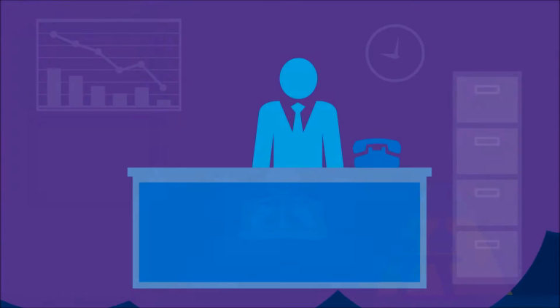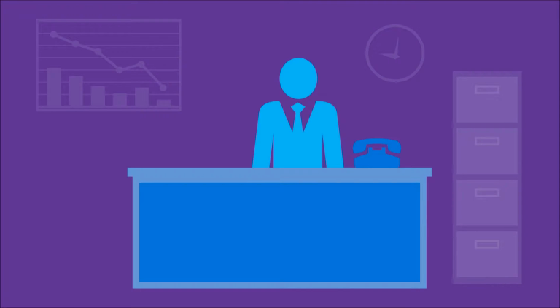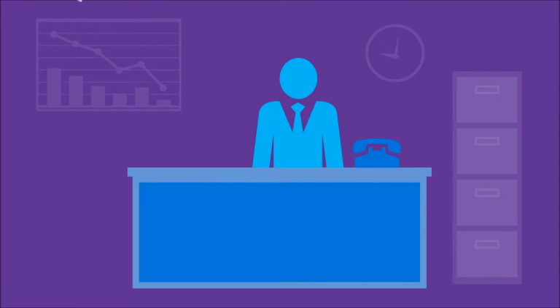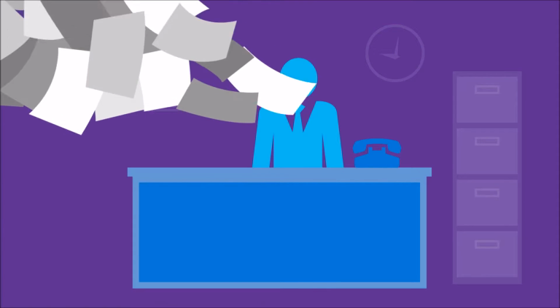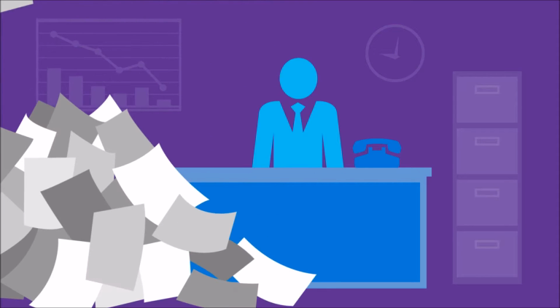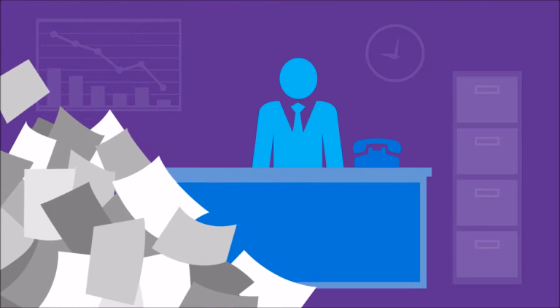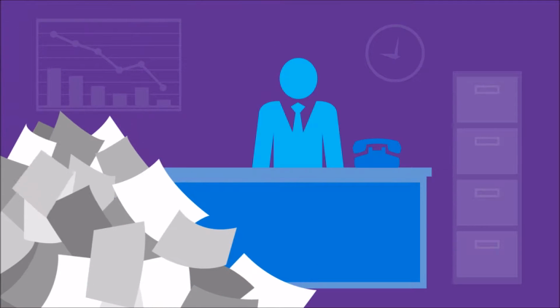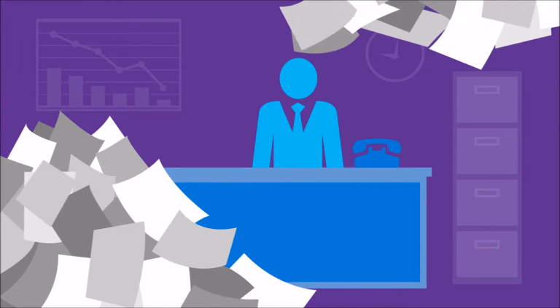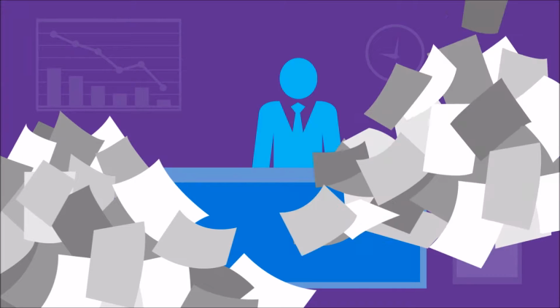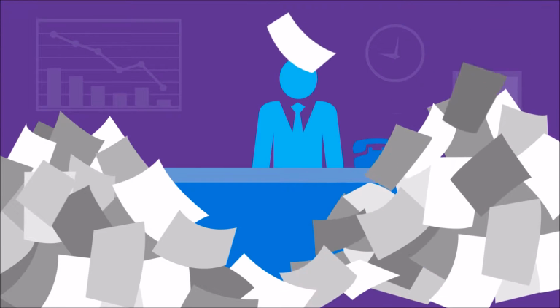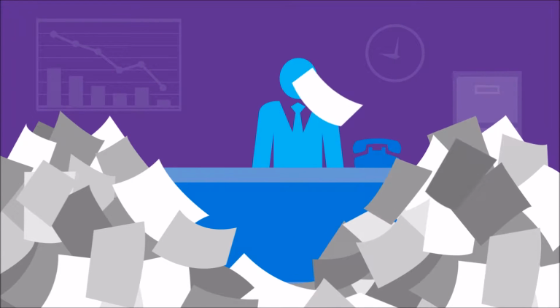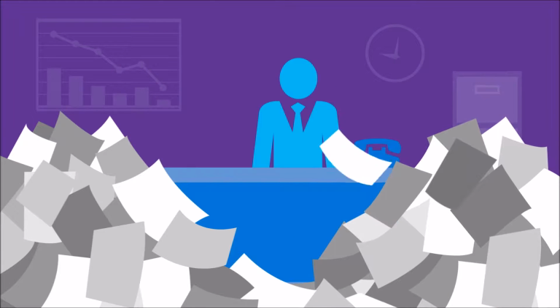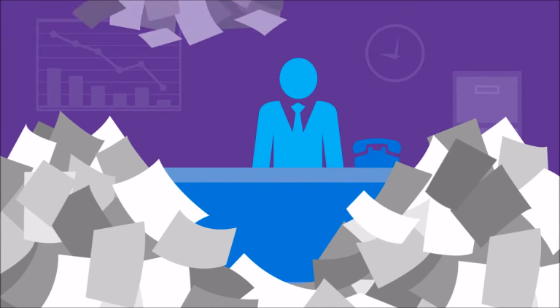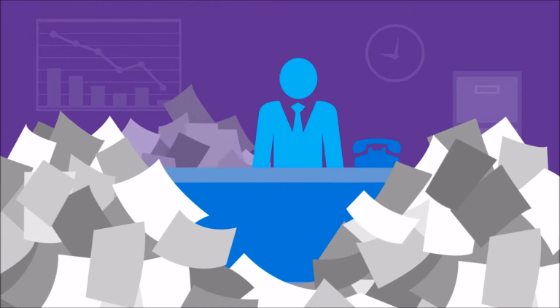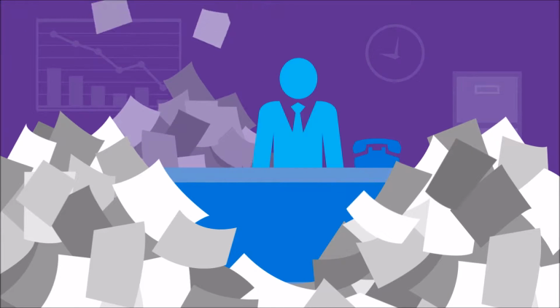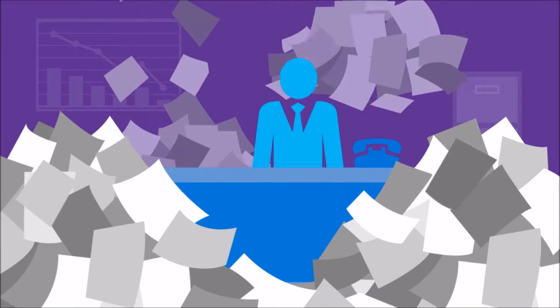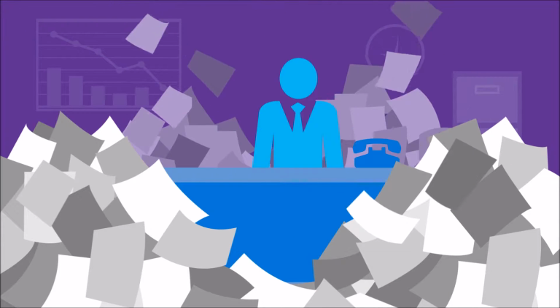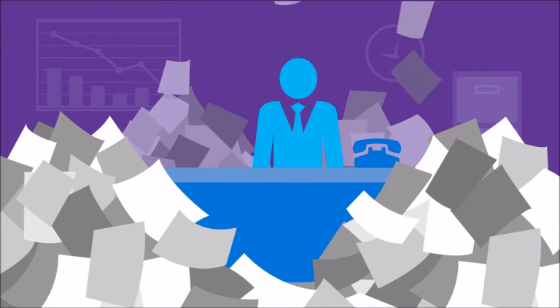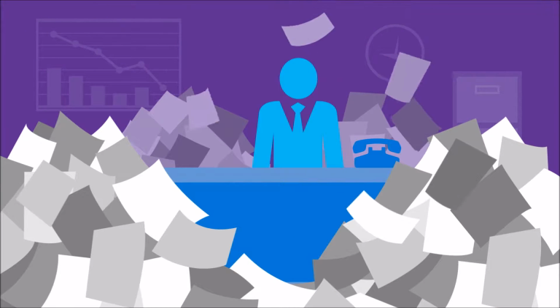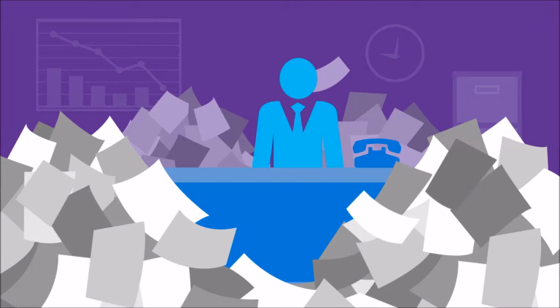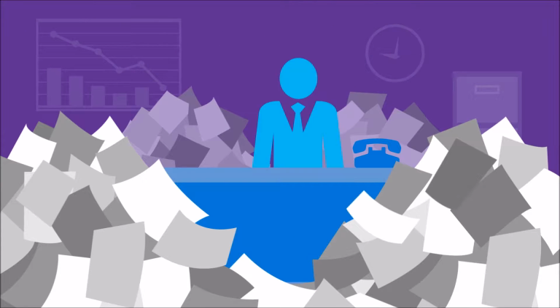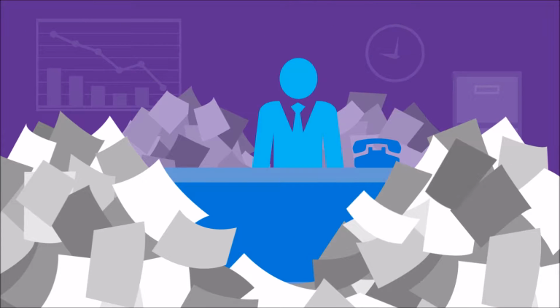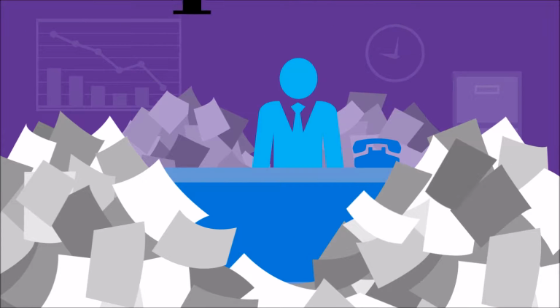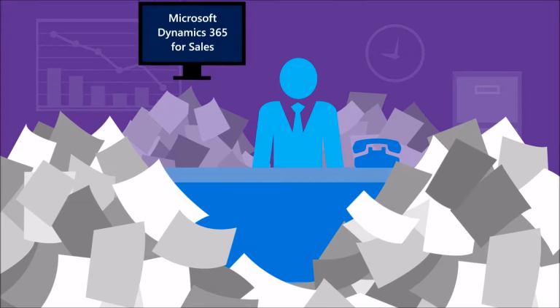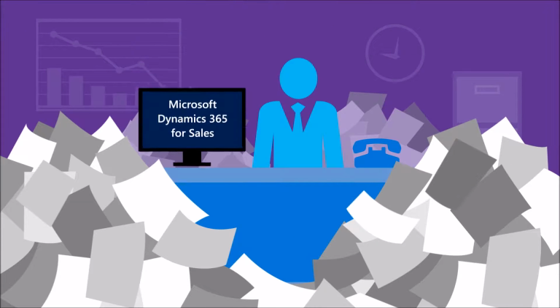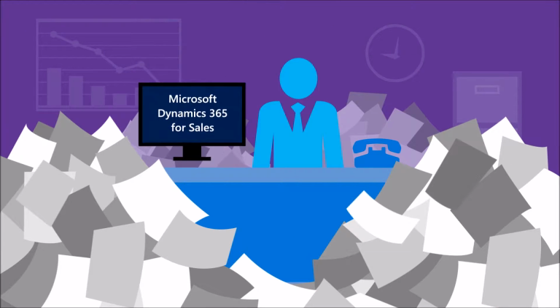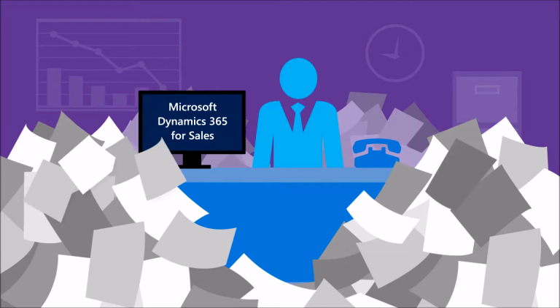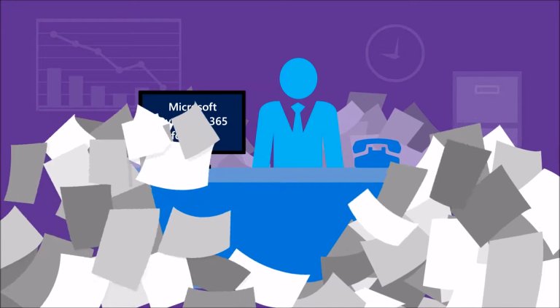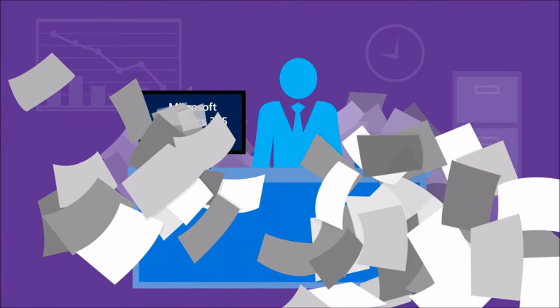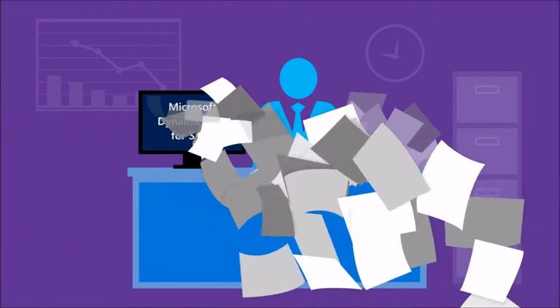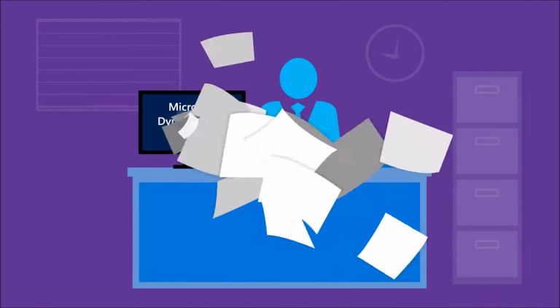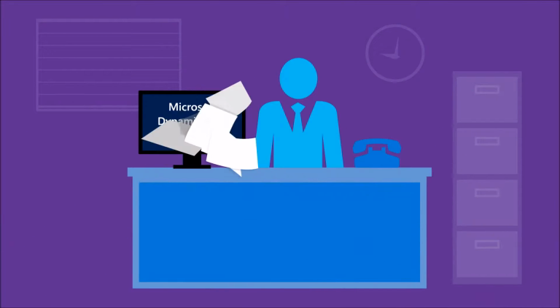While these might seem like business issues, they're actually information management issues — issues you can solve with better technology solutions.